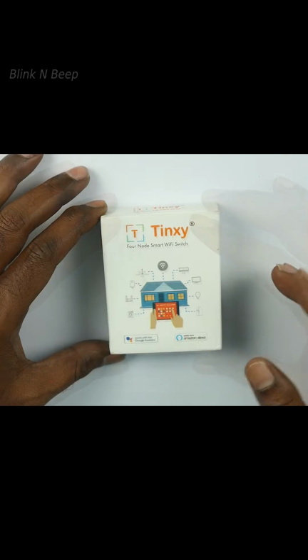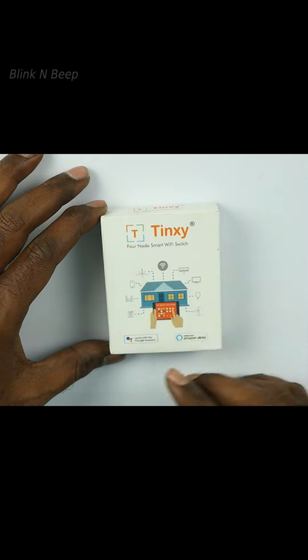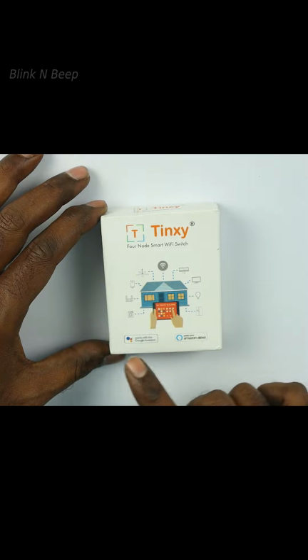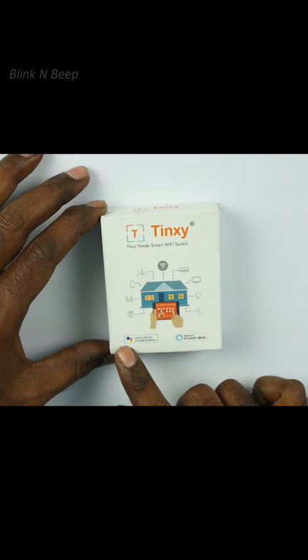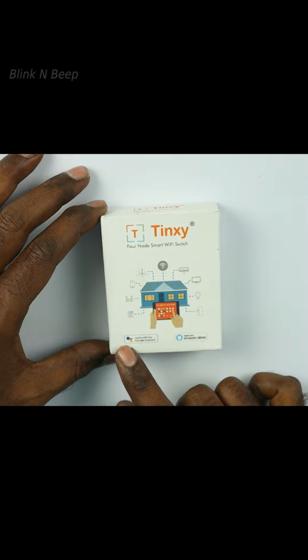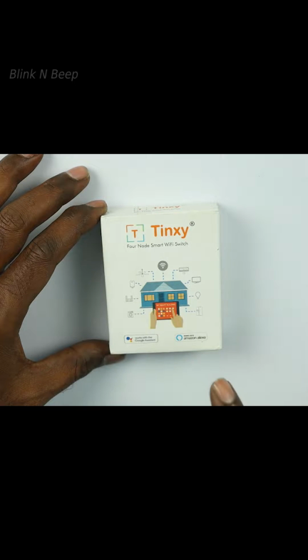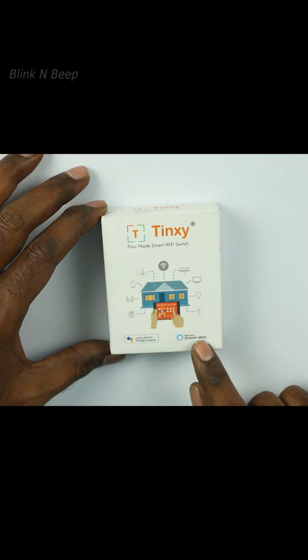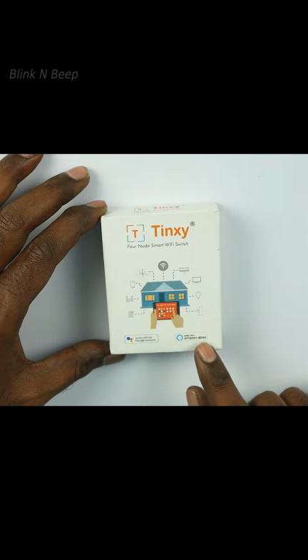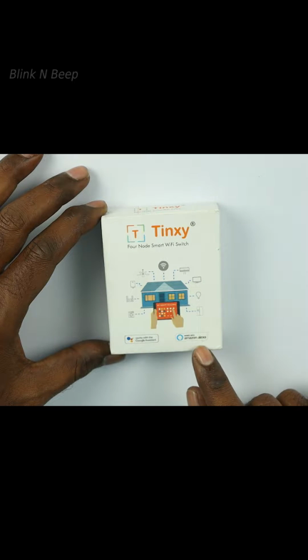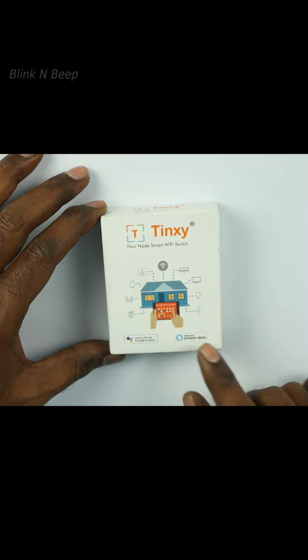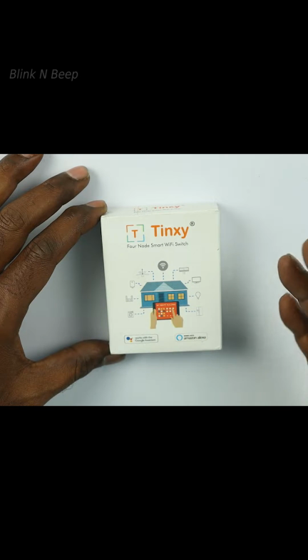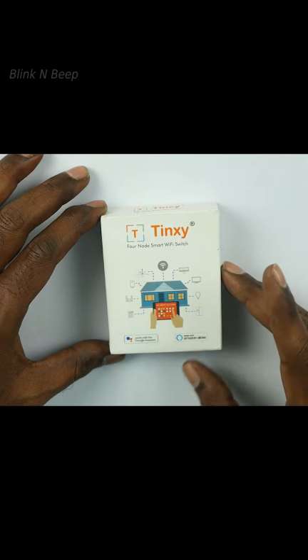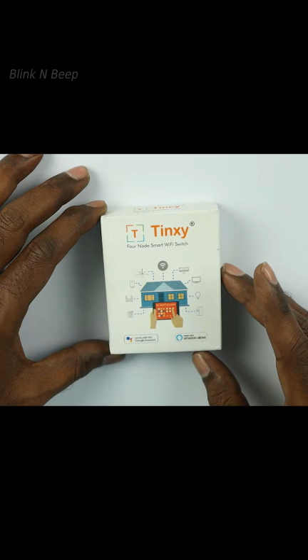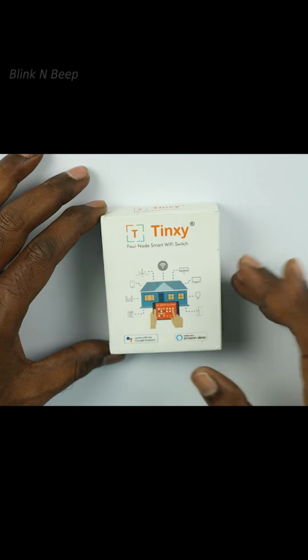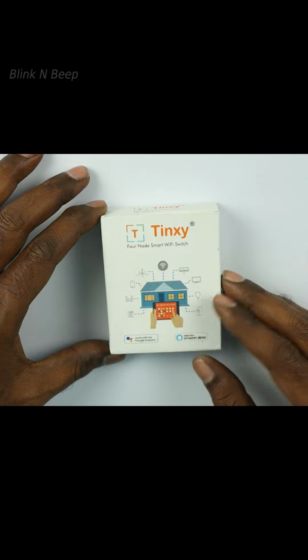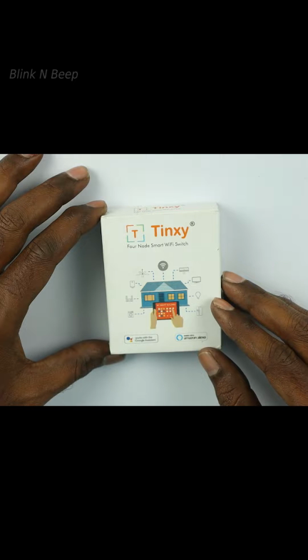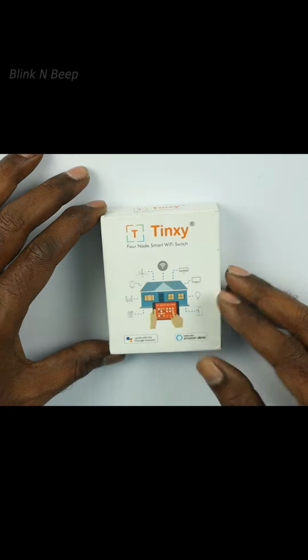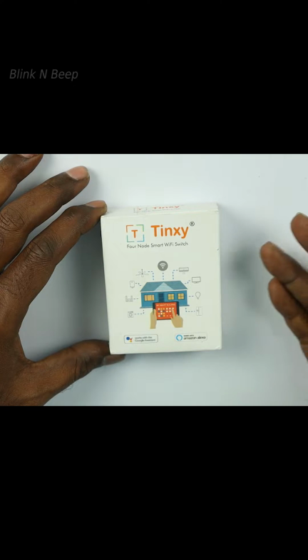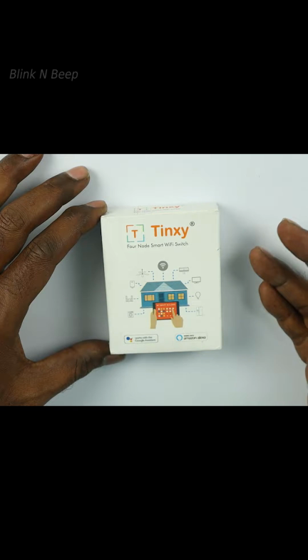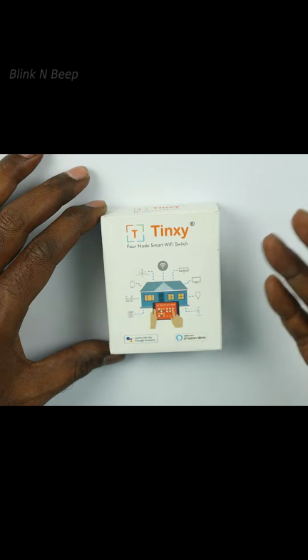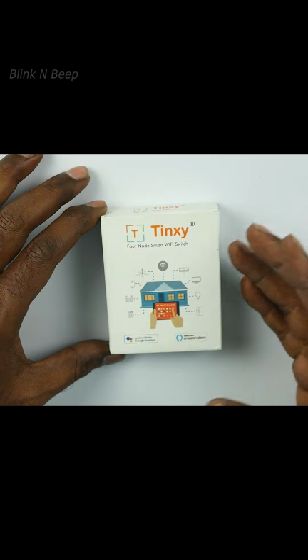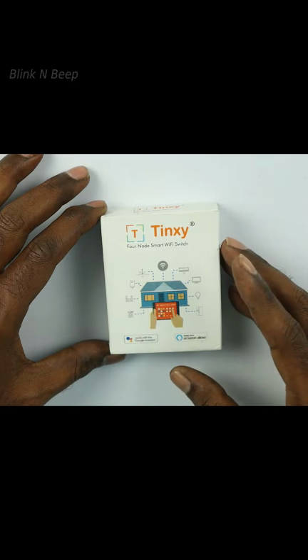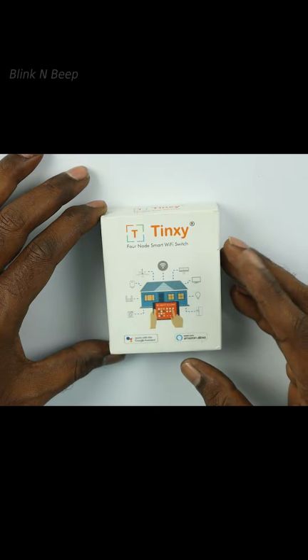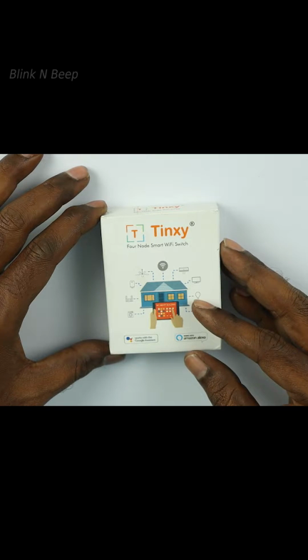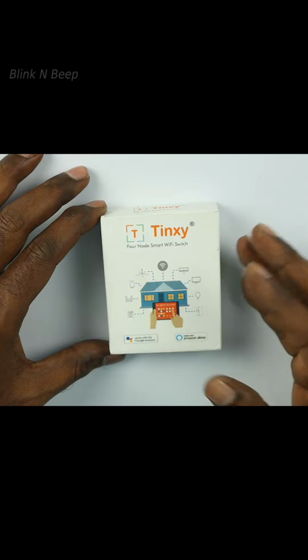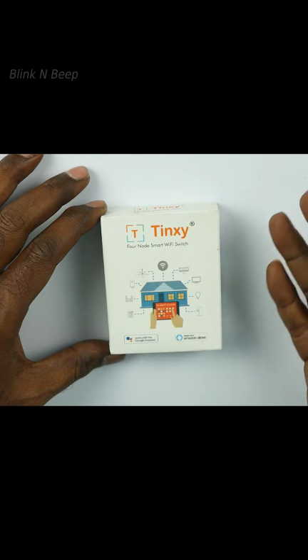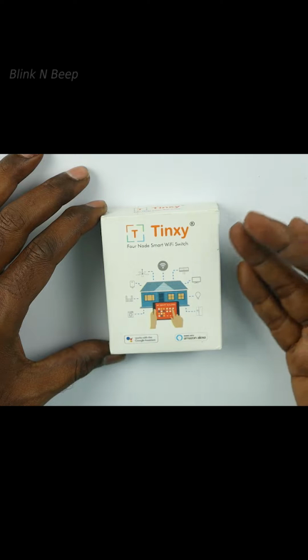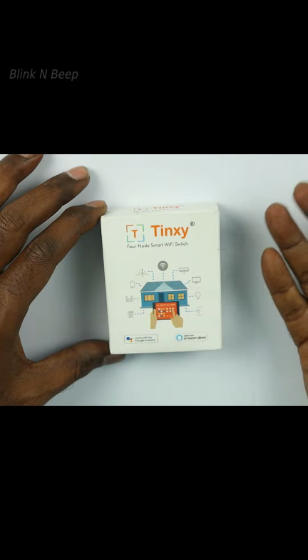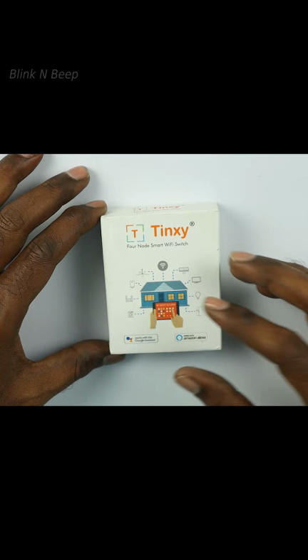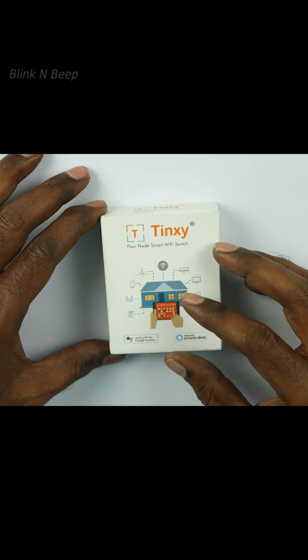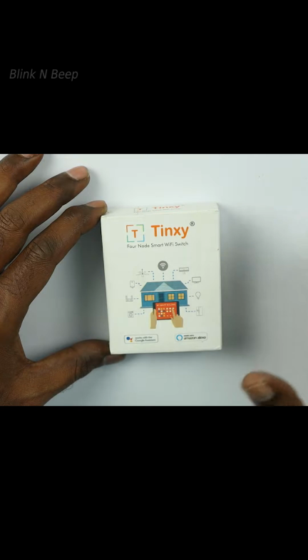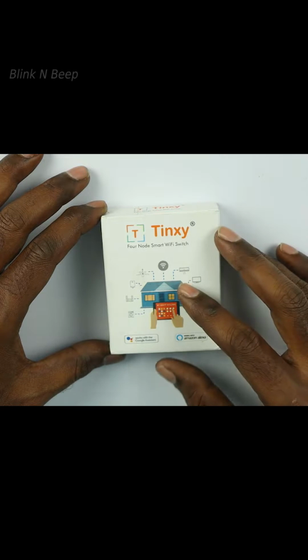This can be controlled via Google Assistant and Amazon Alexa, just like other smart products nowadays. But for the demo purpose, I will use the Tingsy mobile app. I will cover the Google and Alexa configuration in a different video.